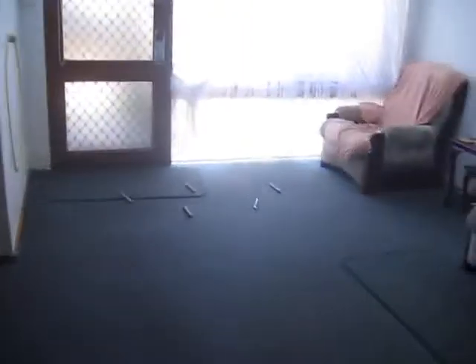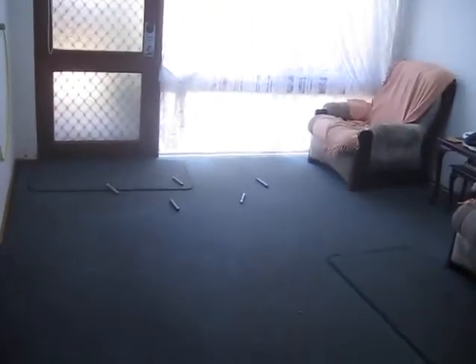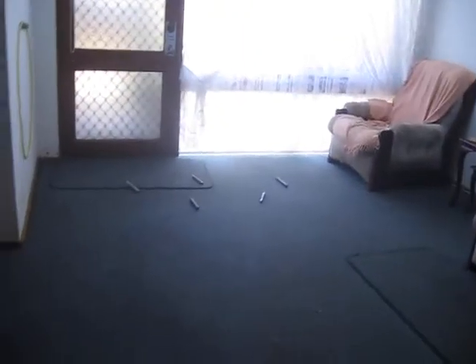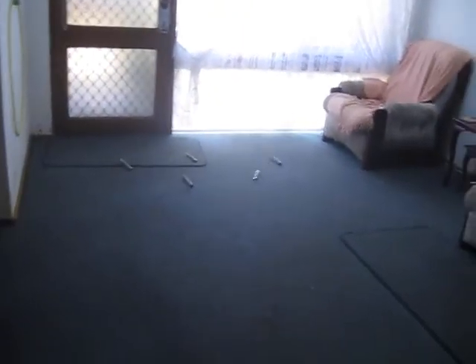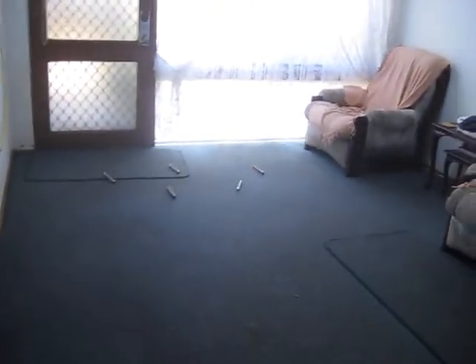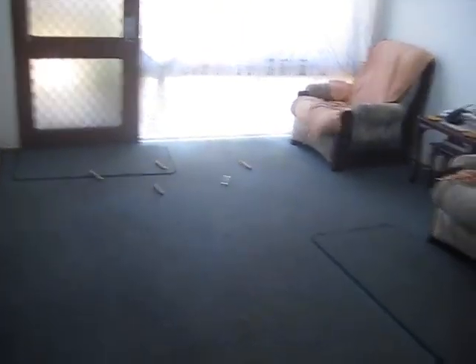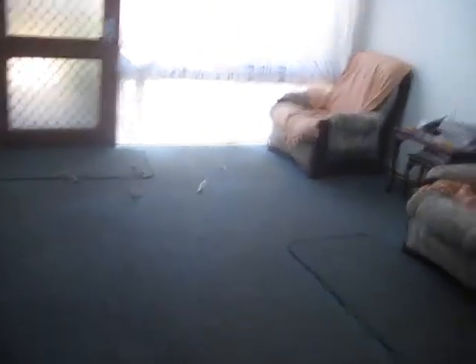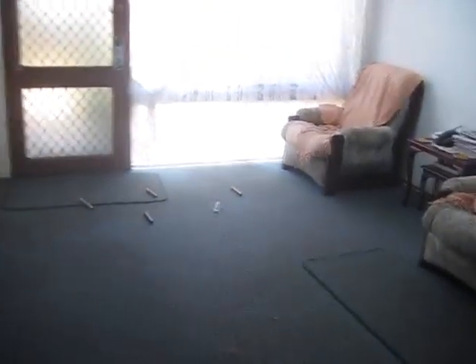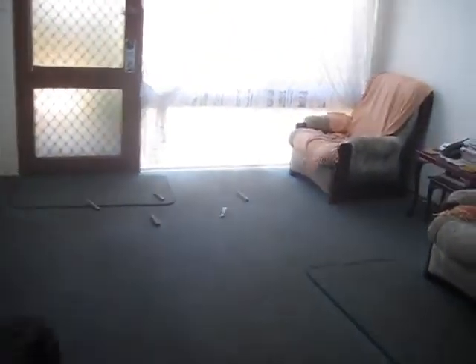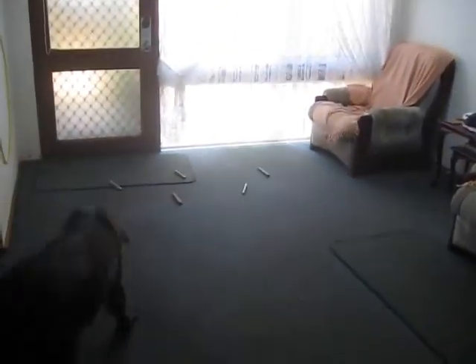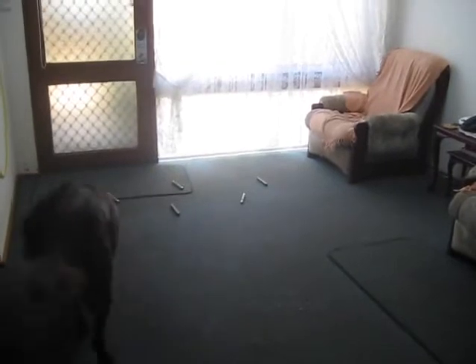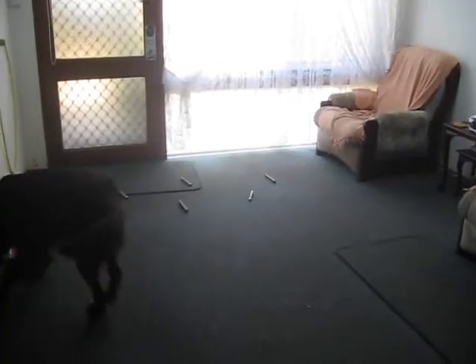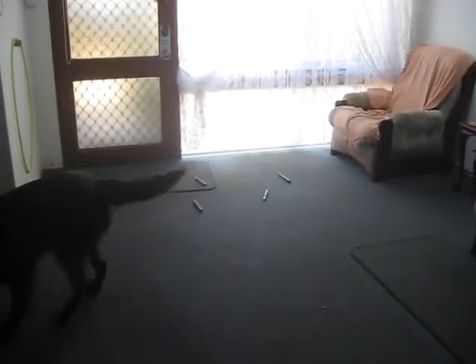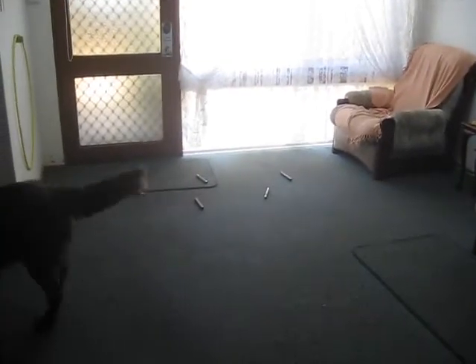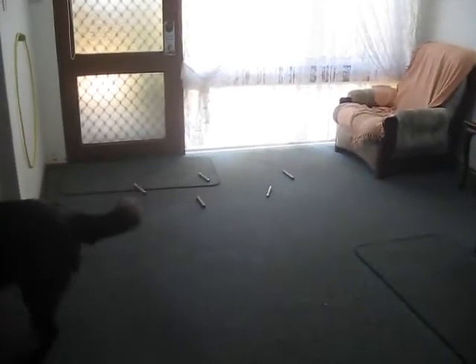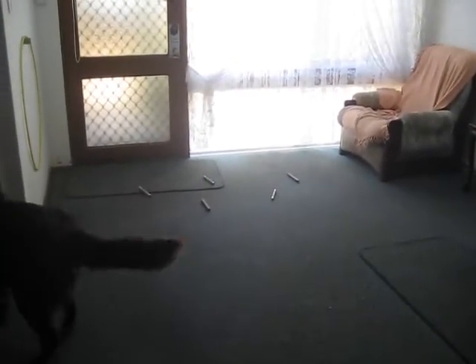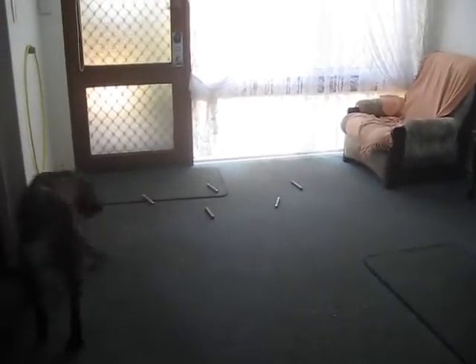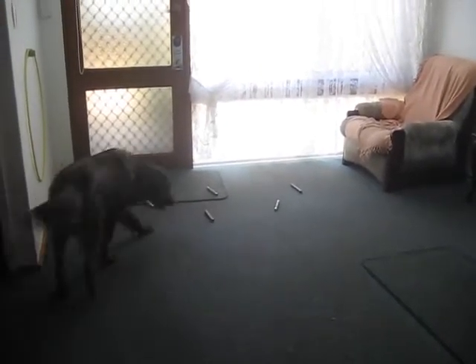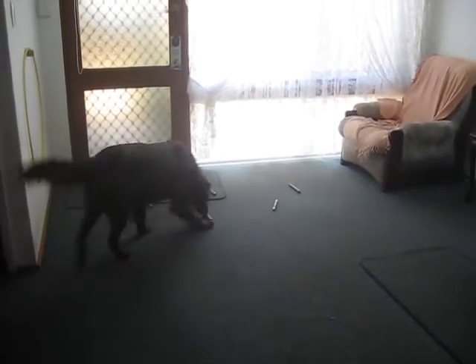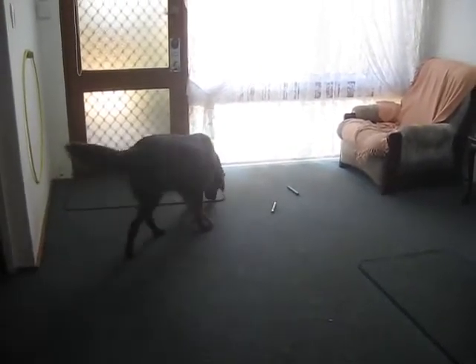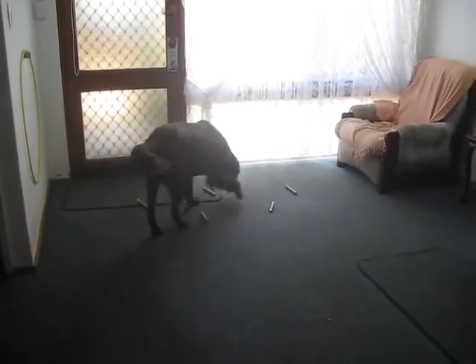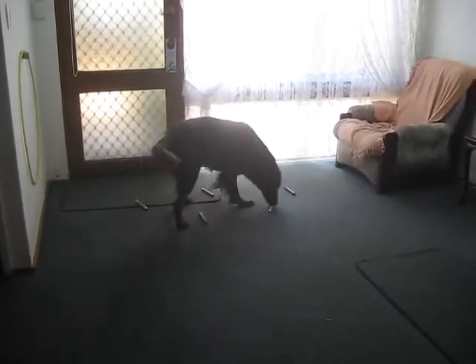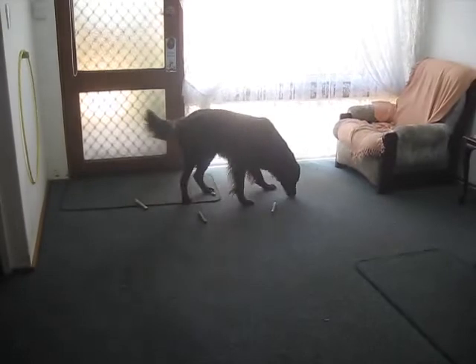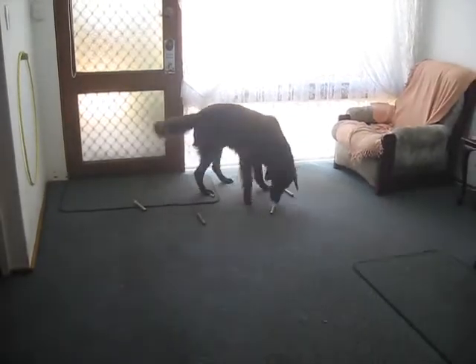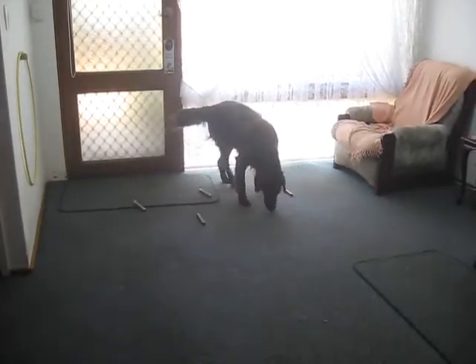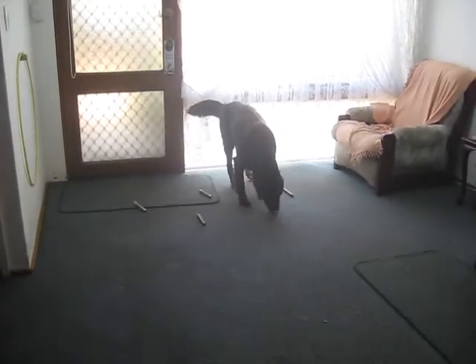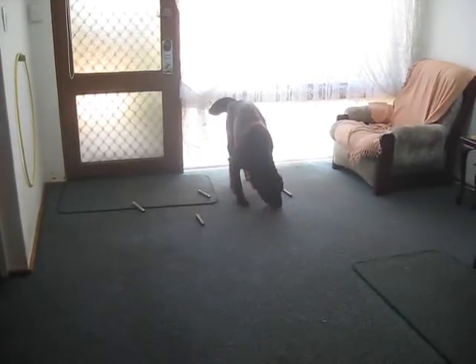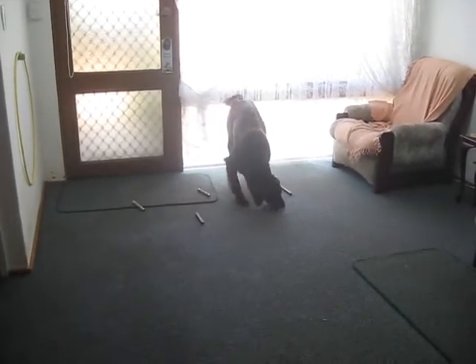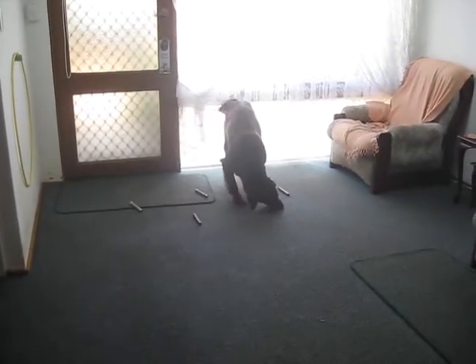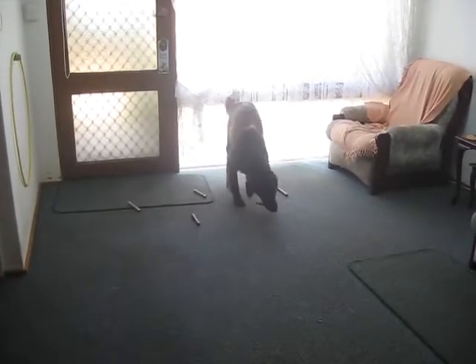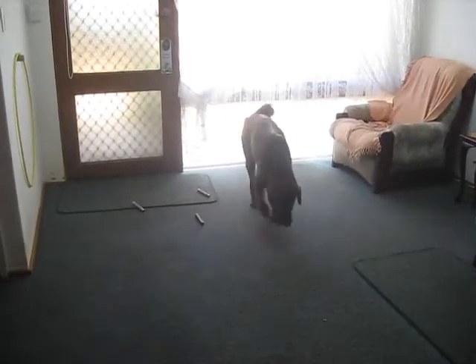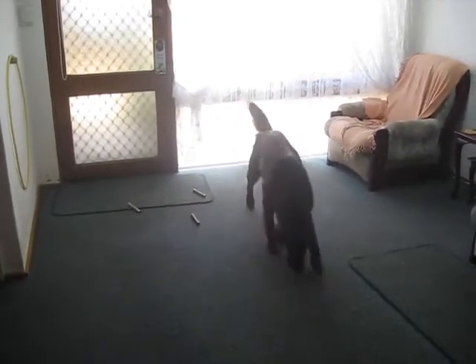Two woods. Fine. Find, Rebel. That's the one. Good boy.